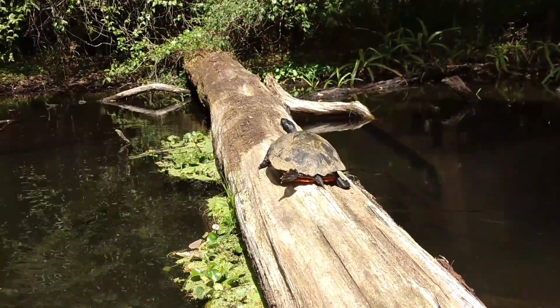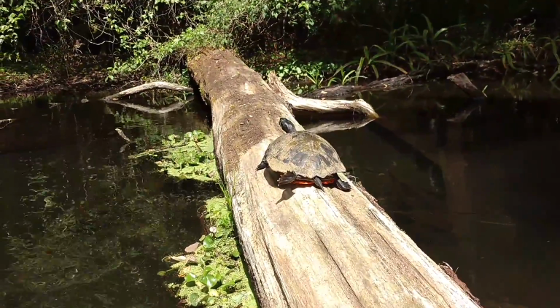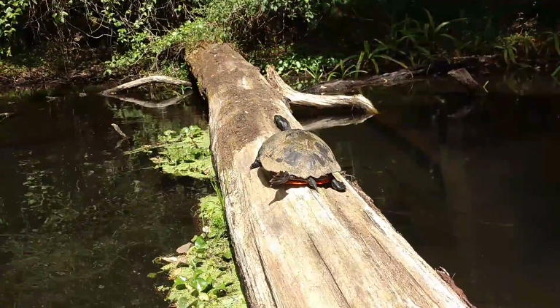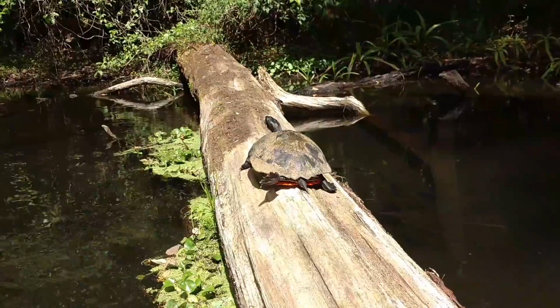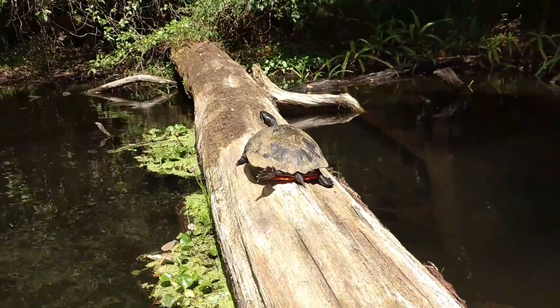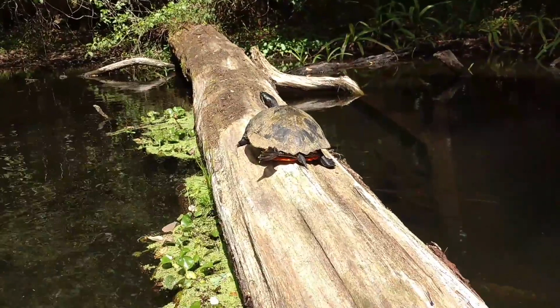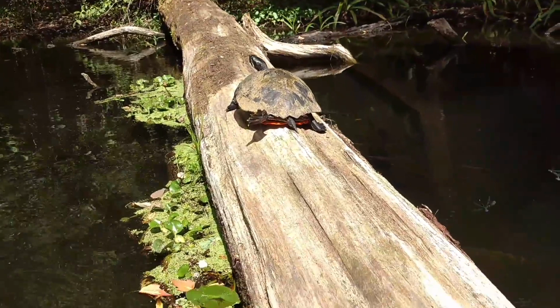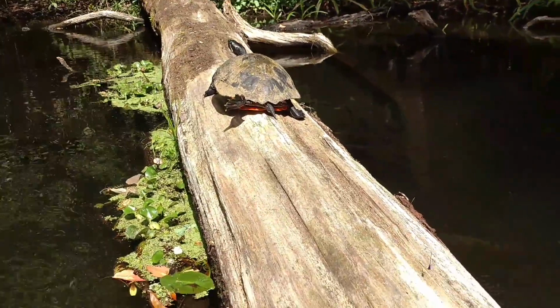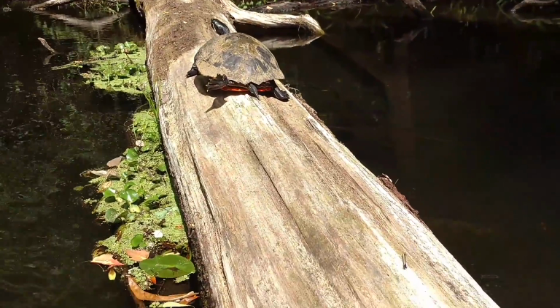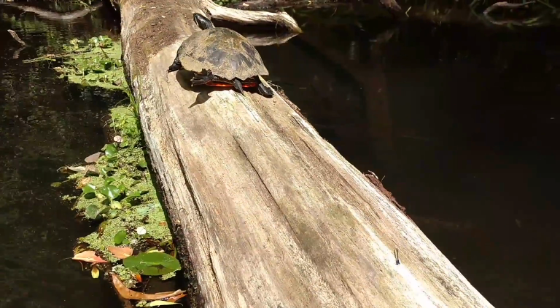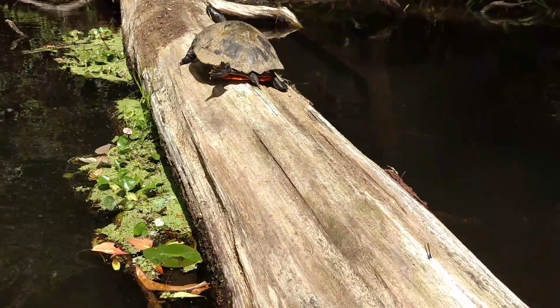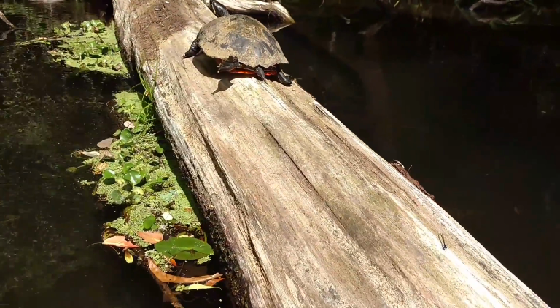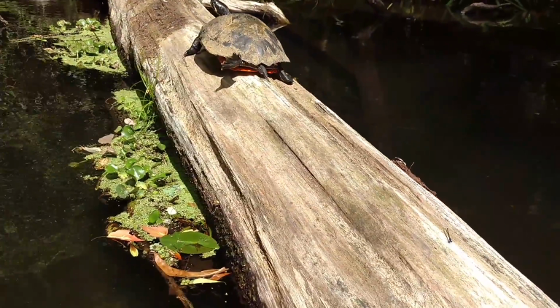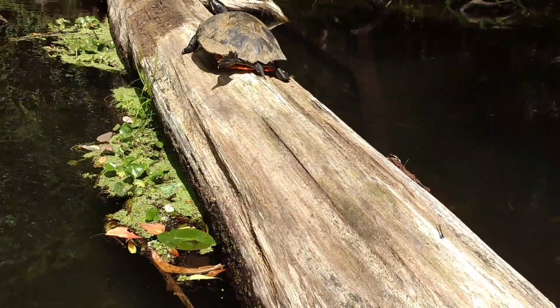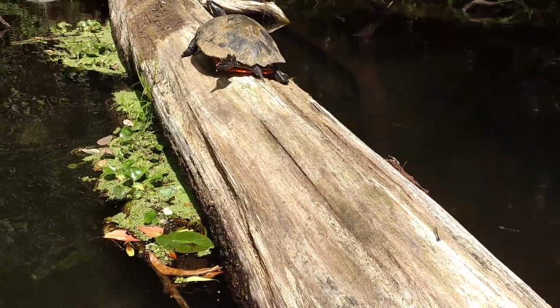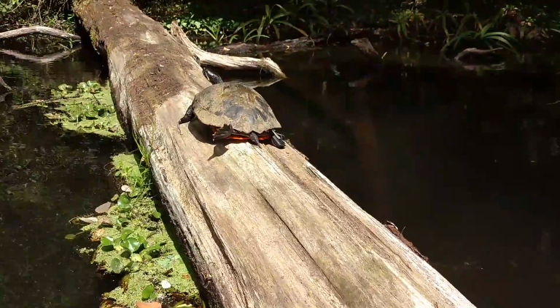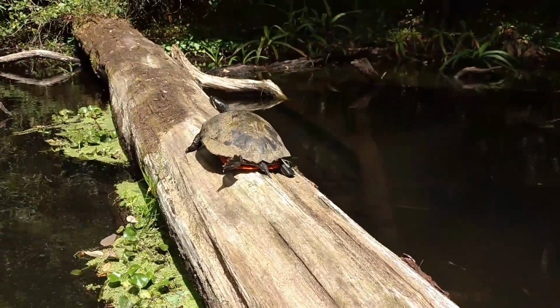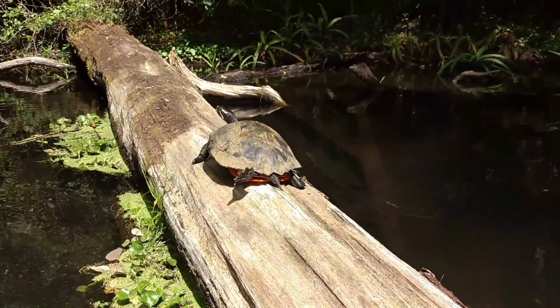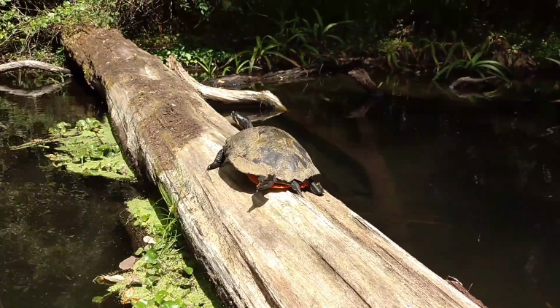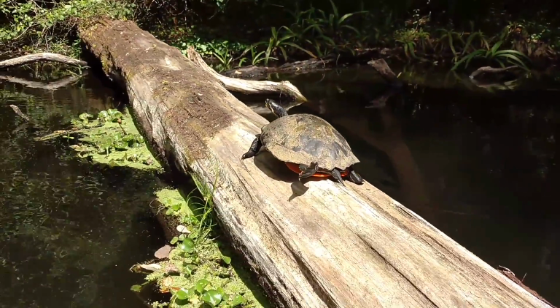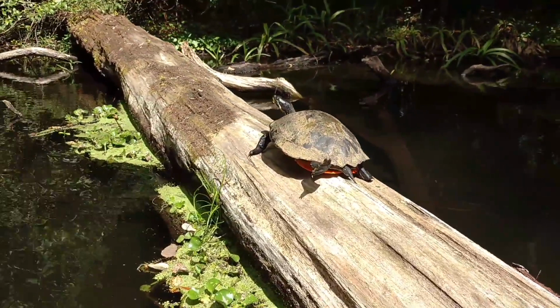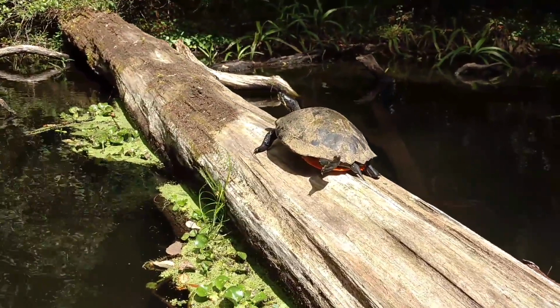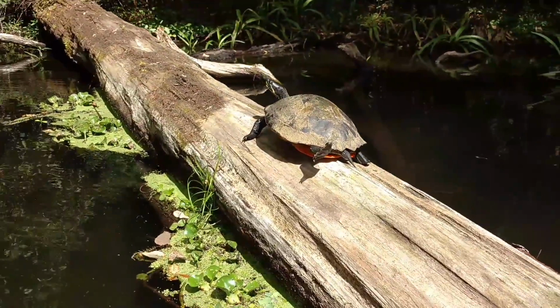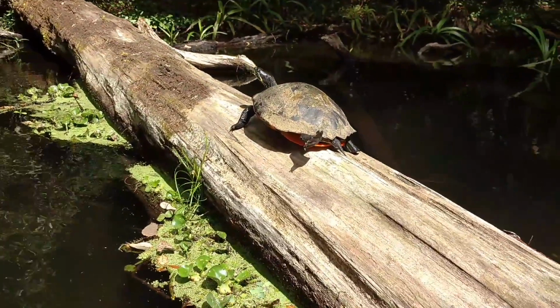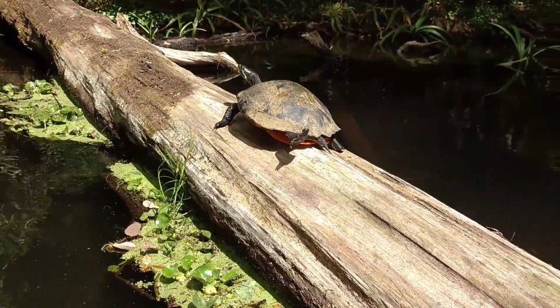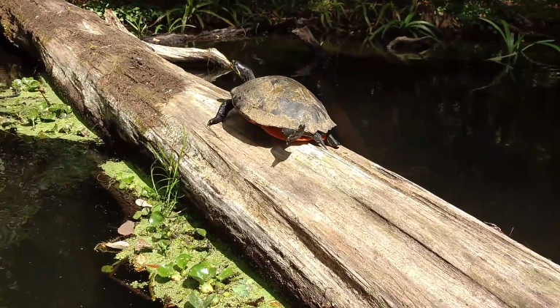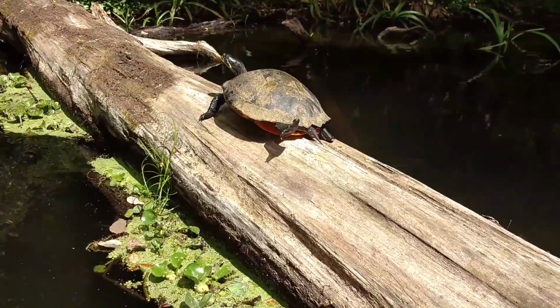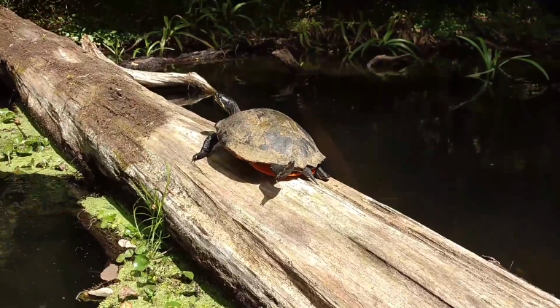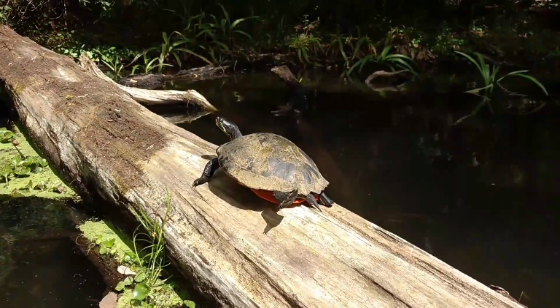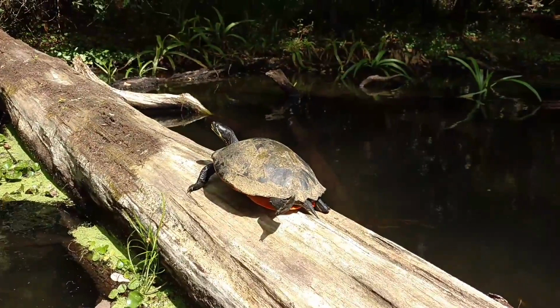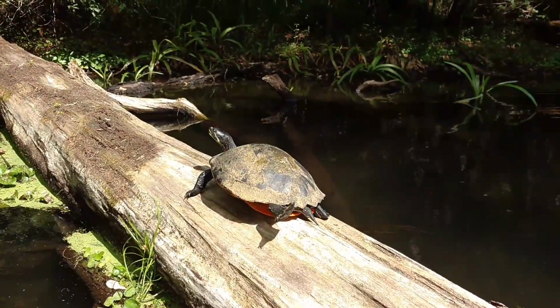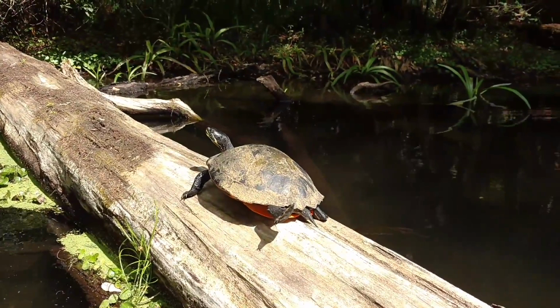I'm going to bump into this log. There we go. Get right up to him. I don't want to aggravate him — I want to get a good video. He's smiling. Look at that. Smiley the turtle.